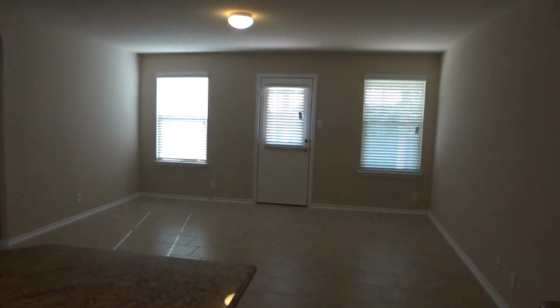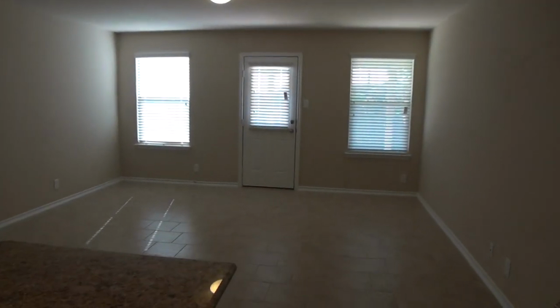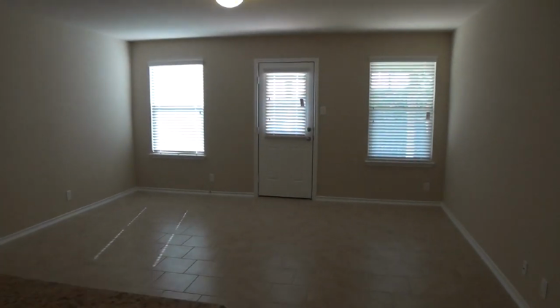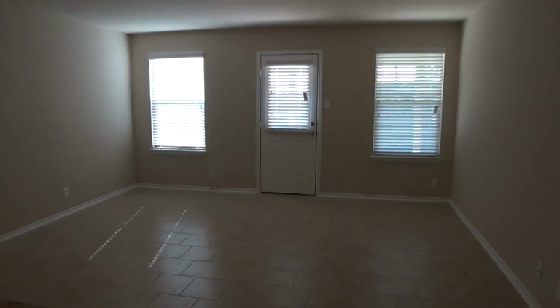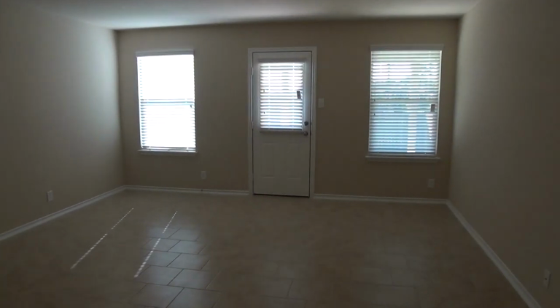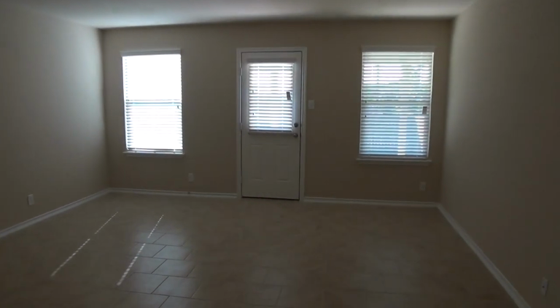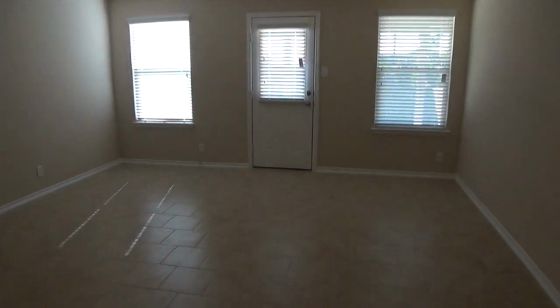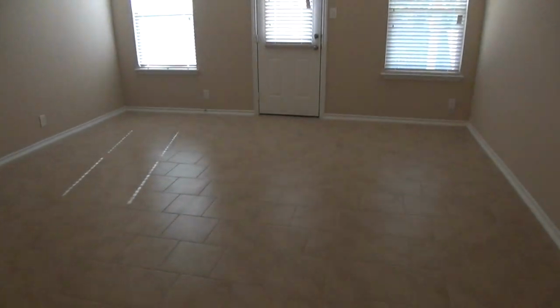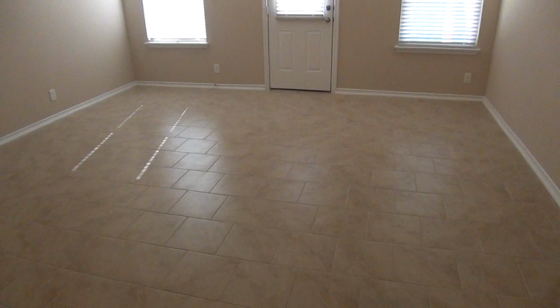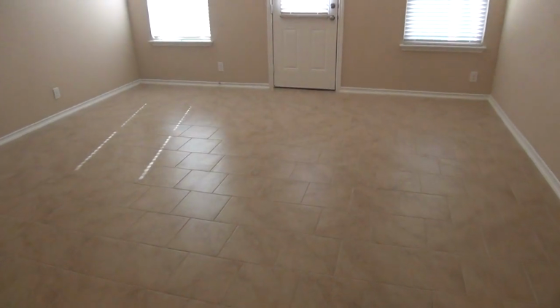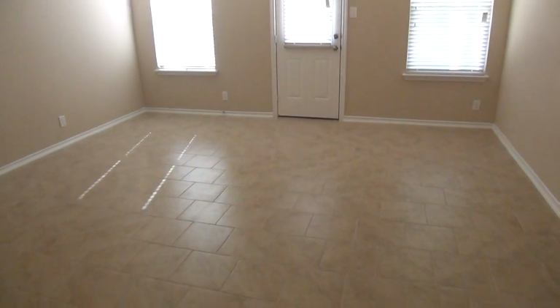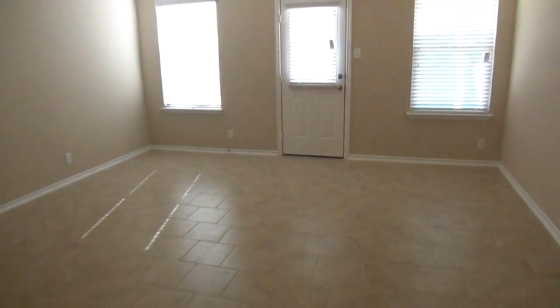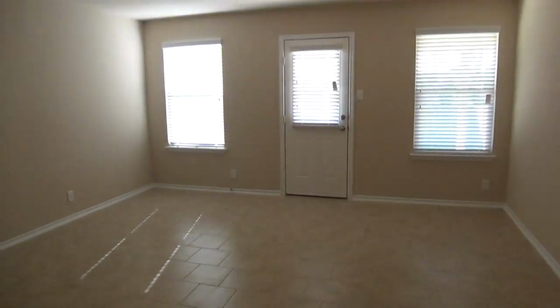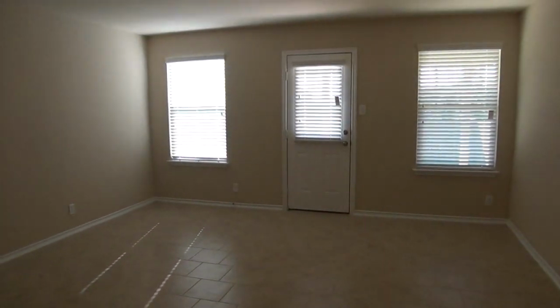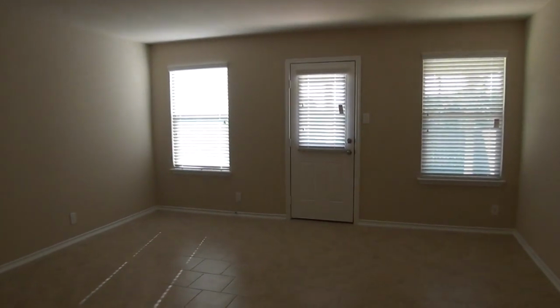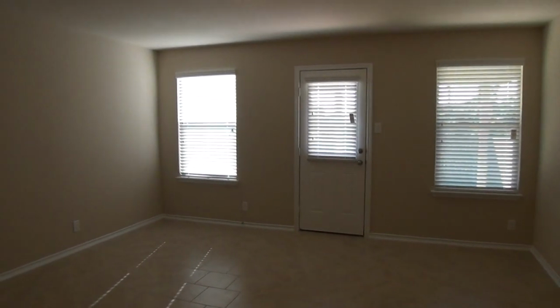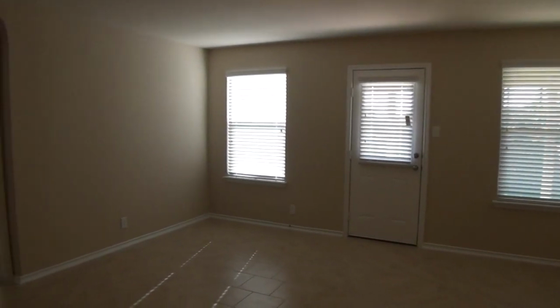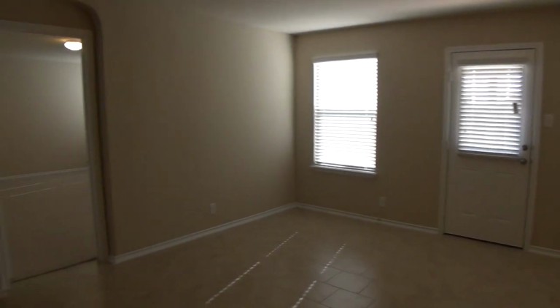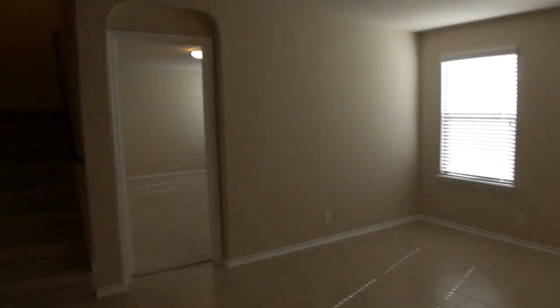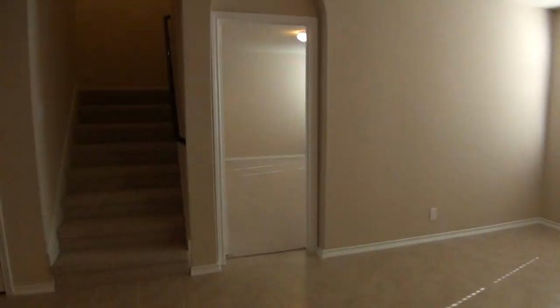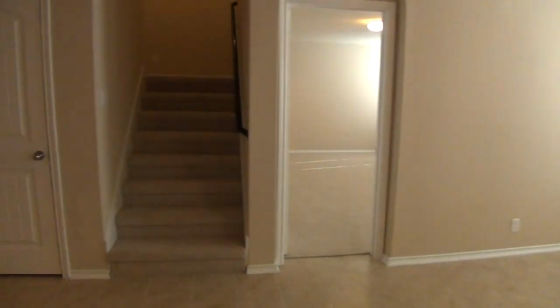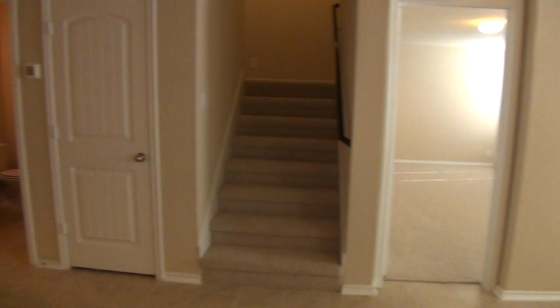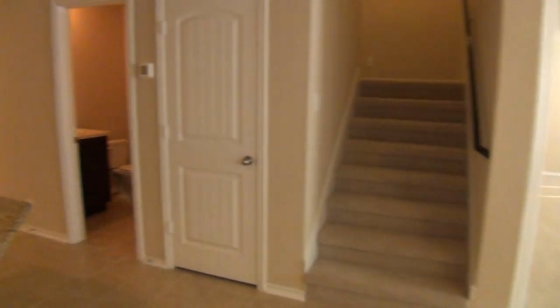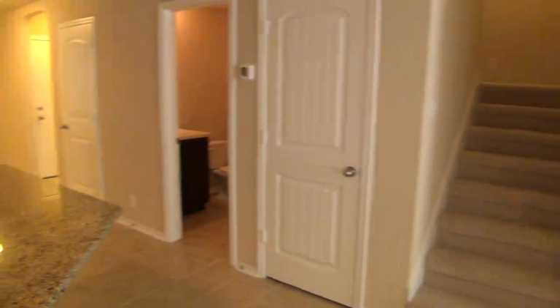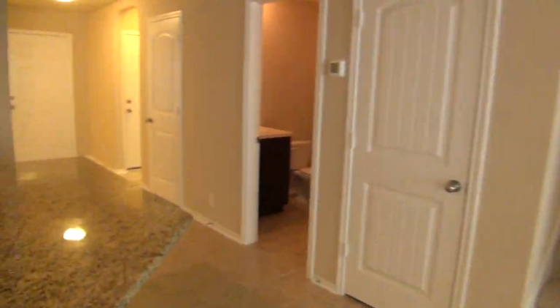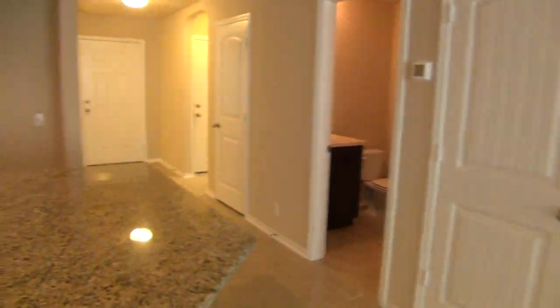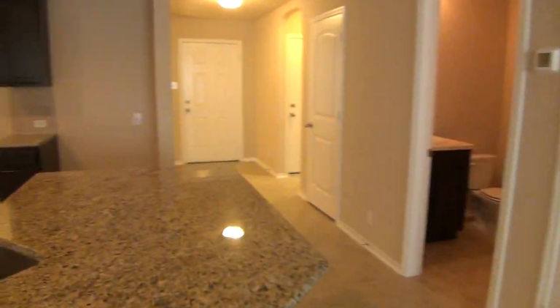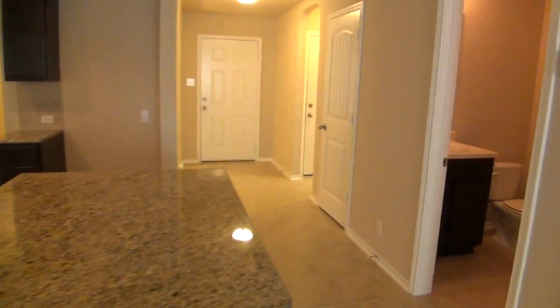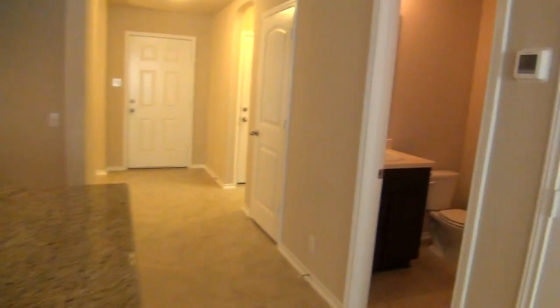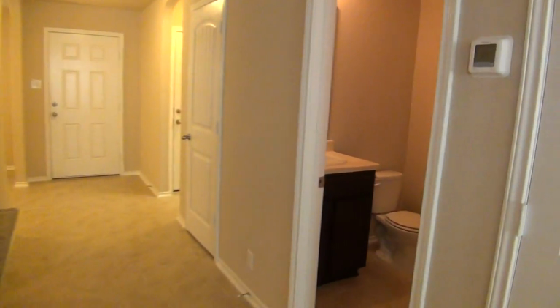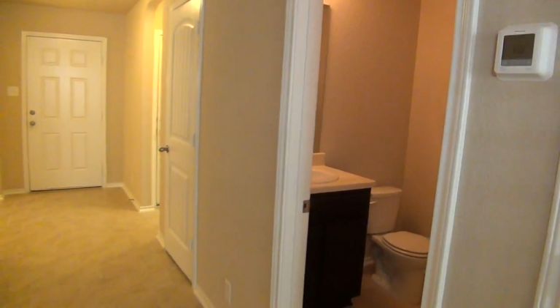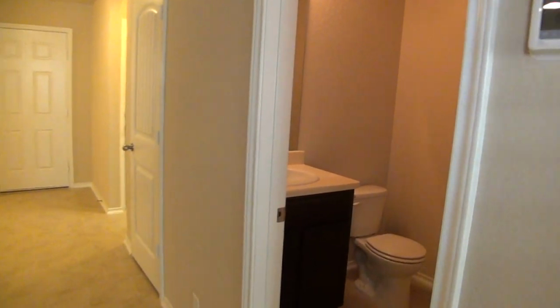Then we have the large living room here — all tile, easy to maintain and clean. Walking around the kitchen island here, this will be a half bath.